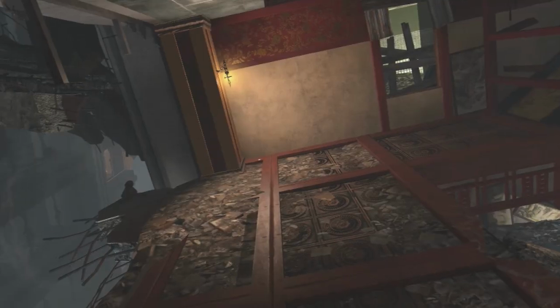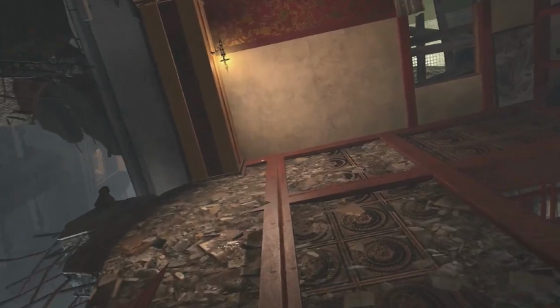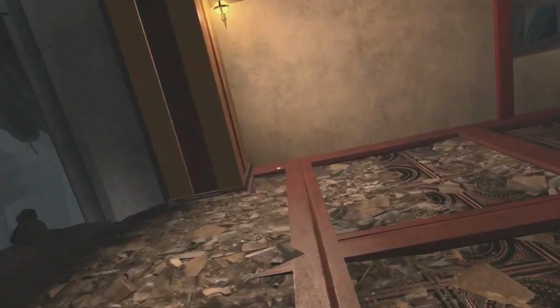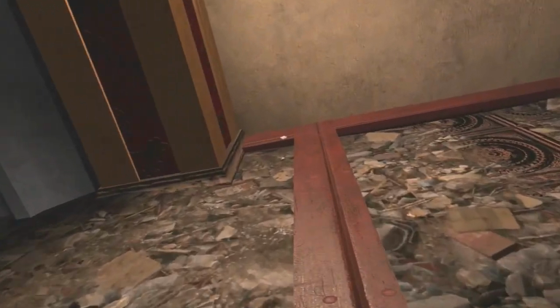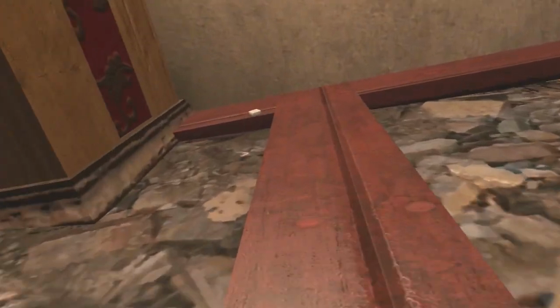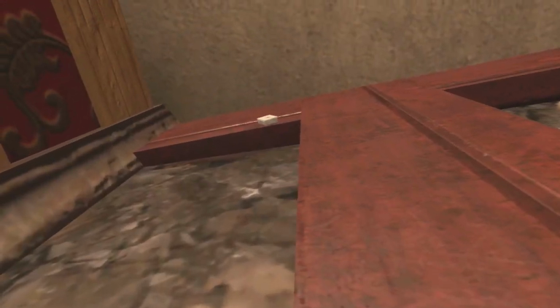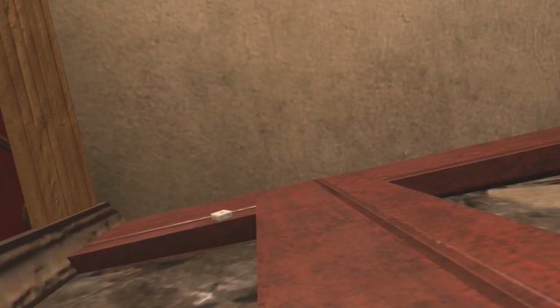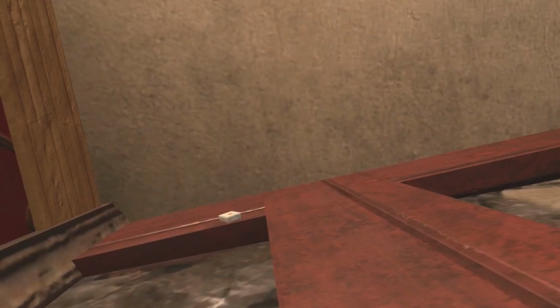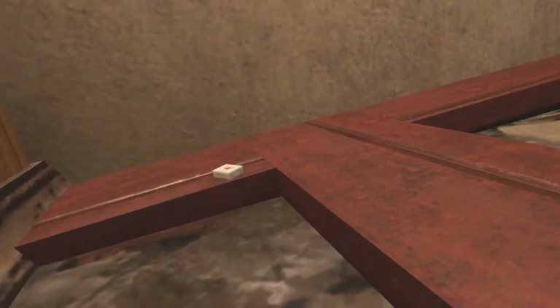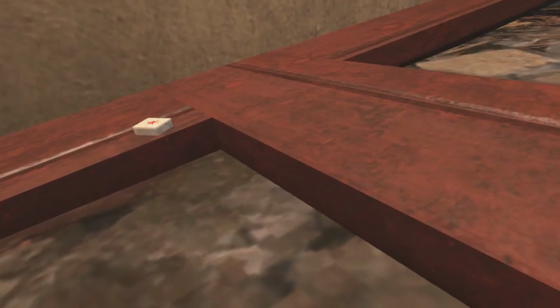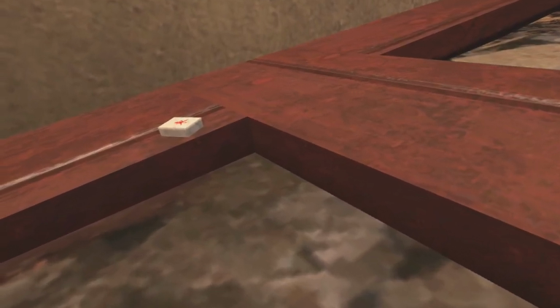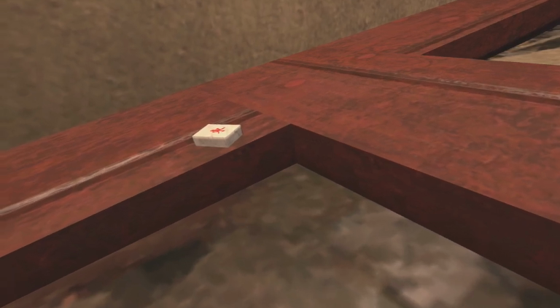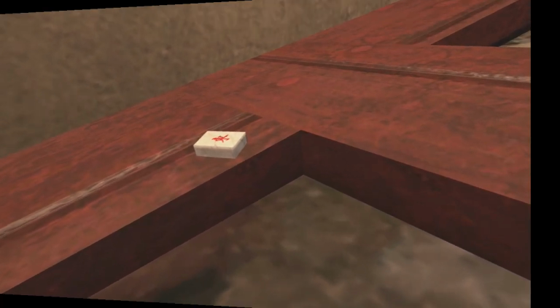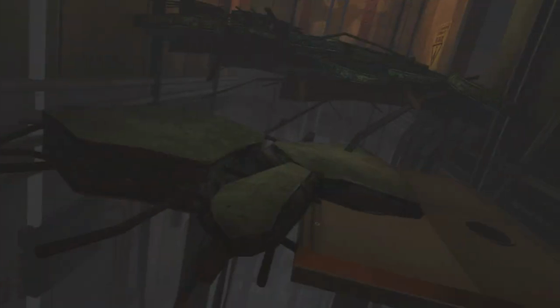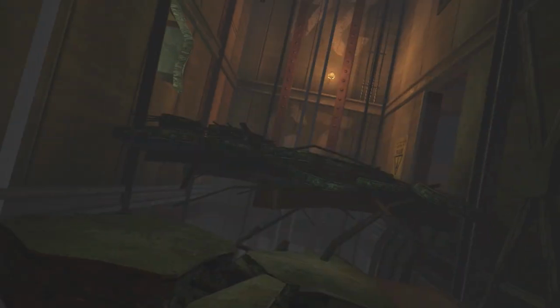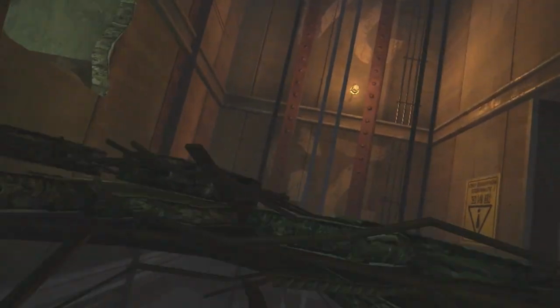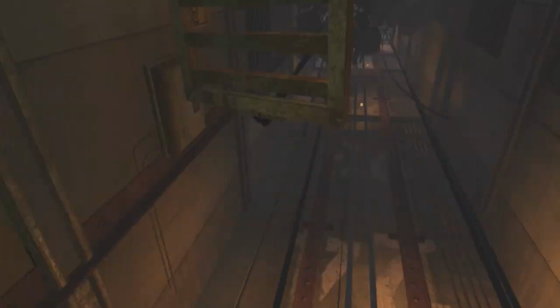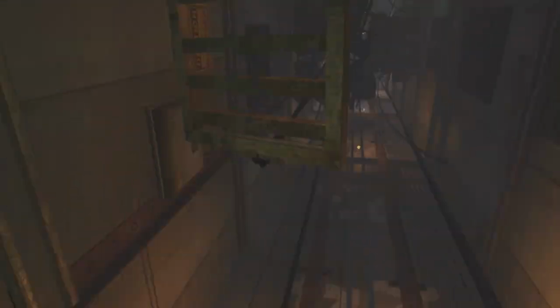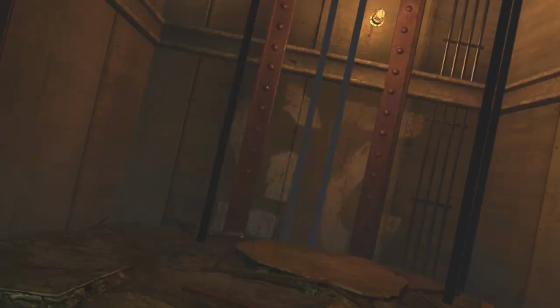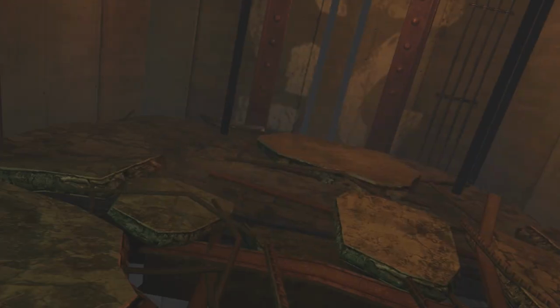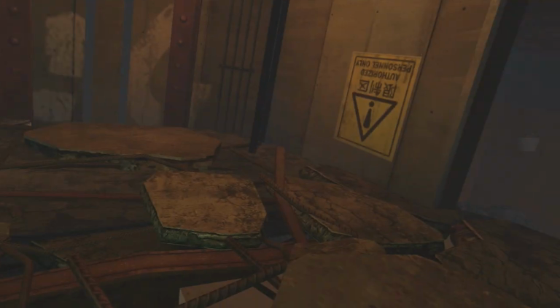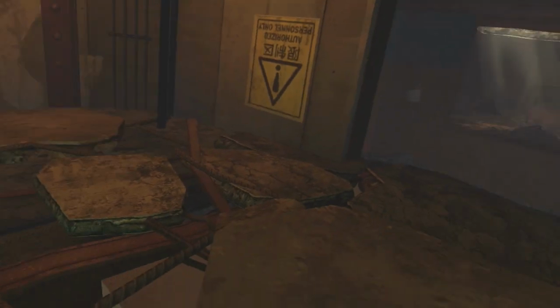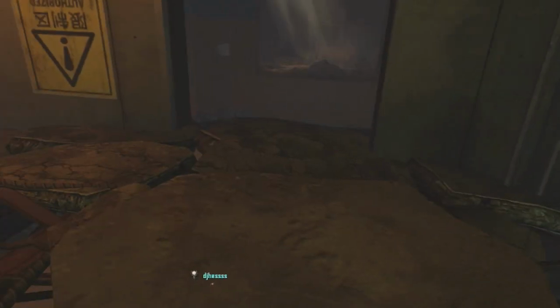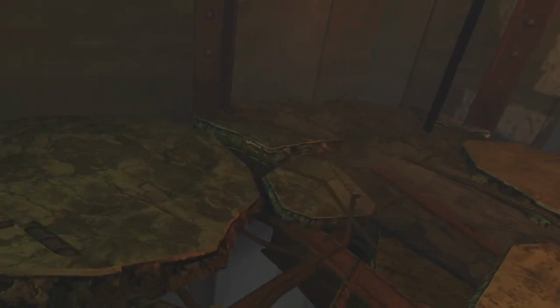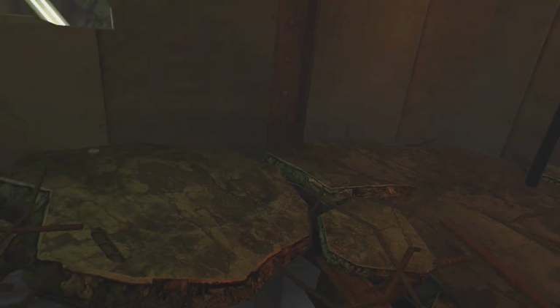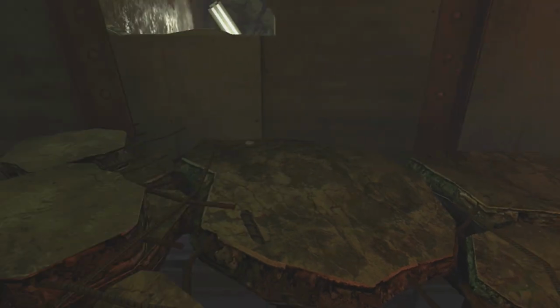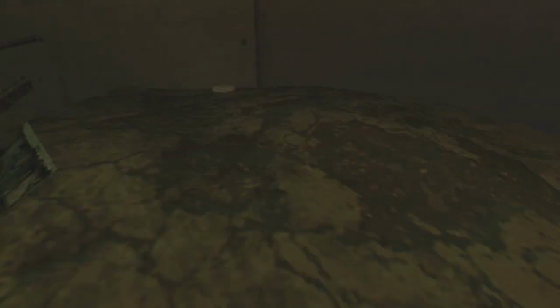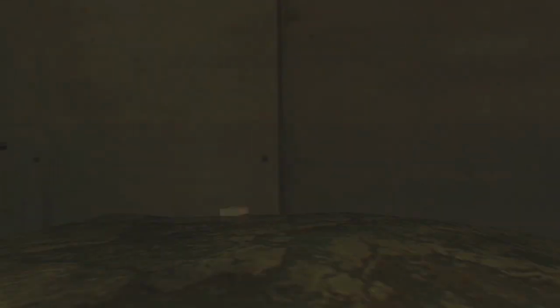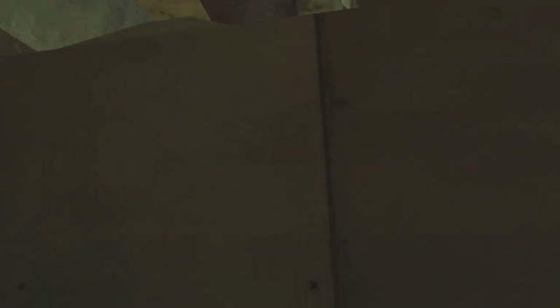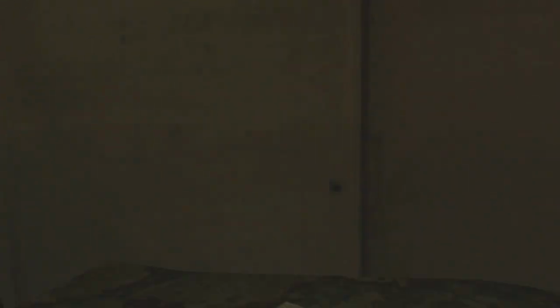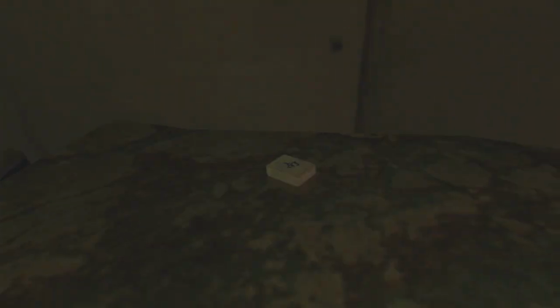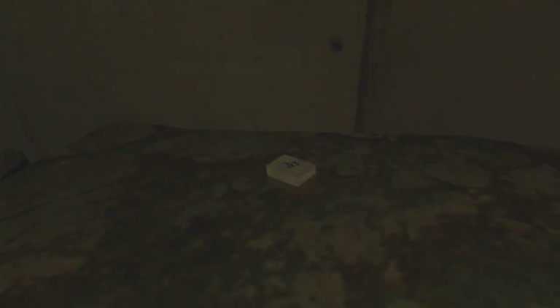For the Easter egg, if you're going to try to do the high maintenance Easter egg, you need to know the corresponding east, west, south, and north tiles along with 1, 2, 3, and 4. That signifies the 1, 2, 3, and 4 posts that are on the very last part of the Easter egg.